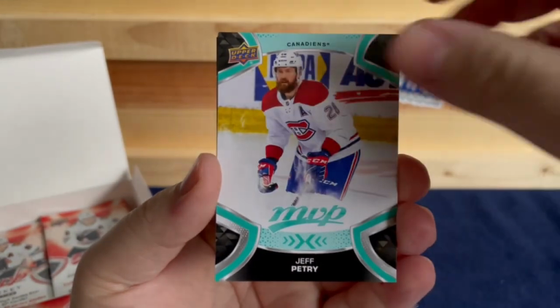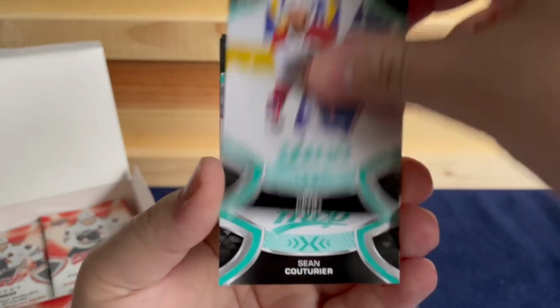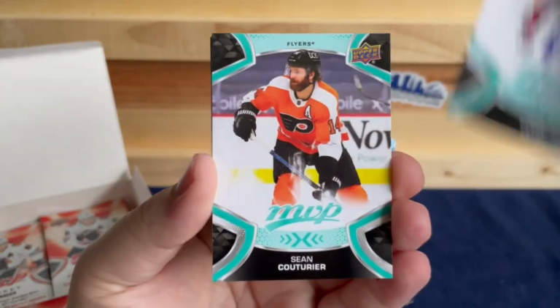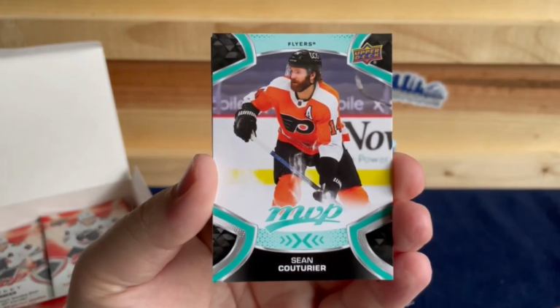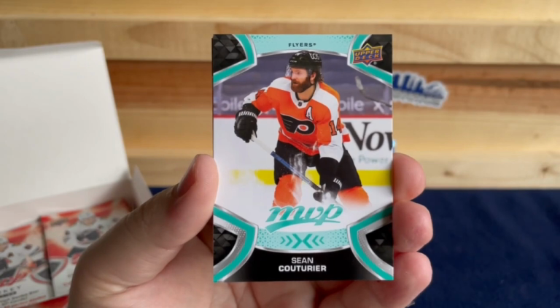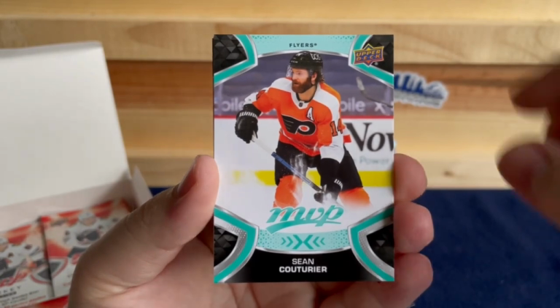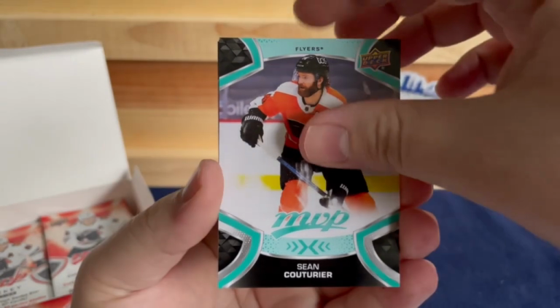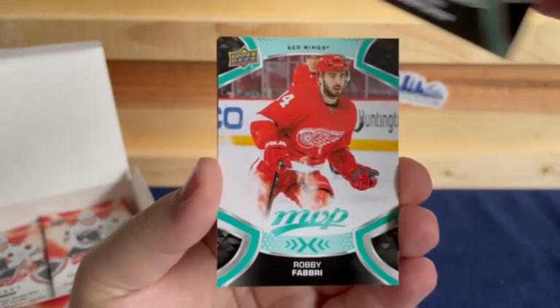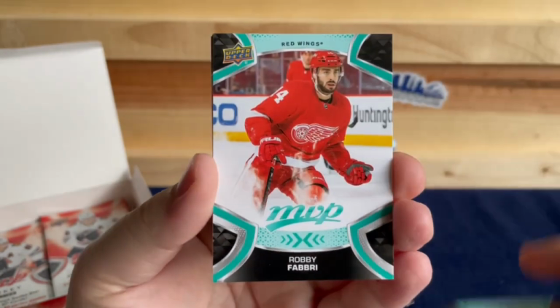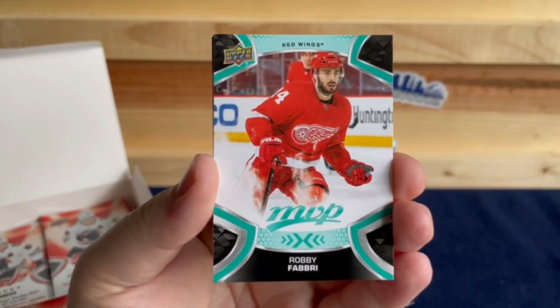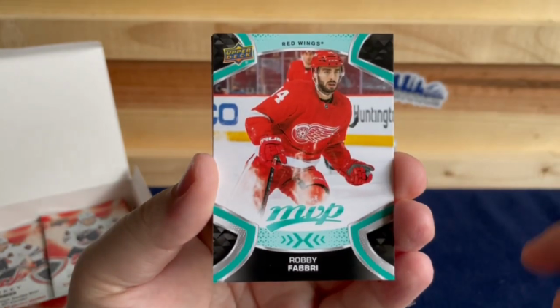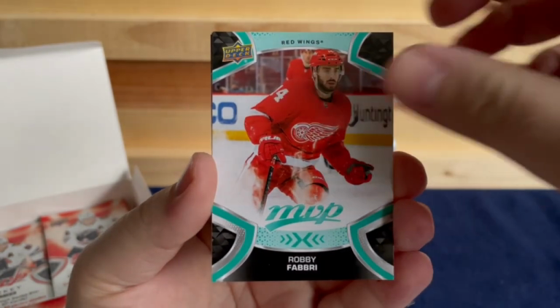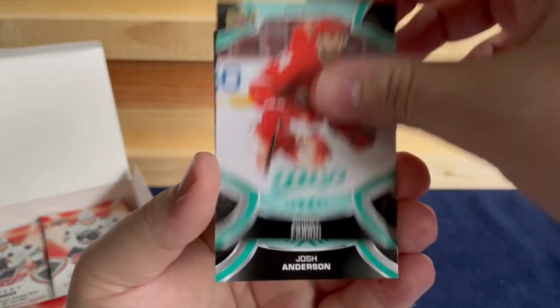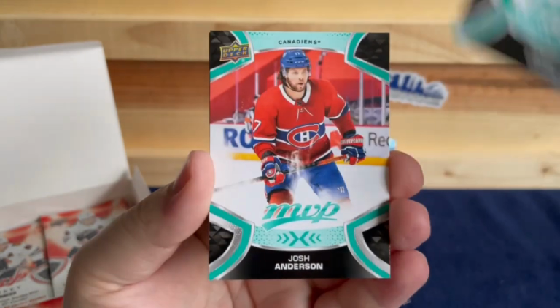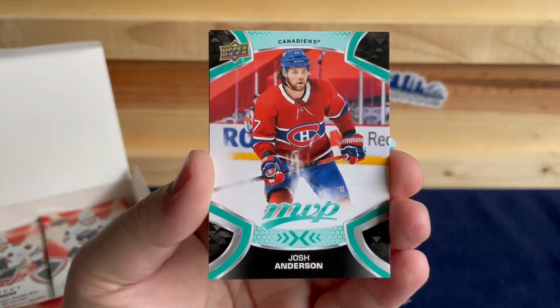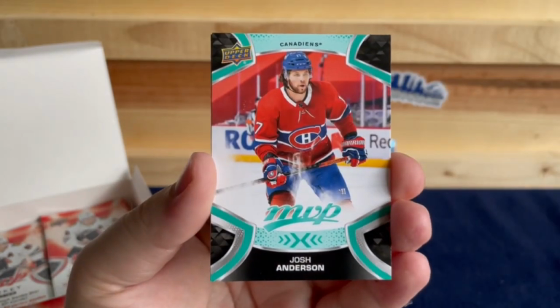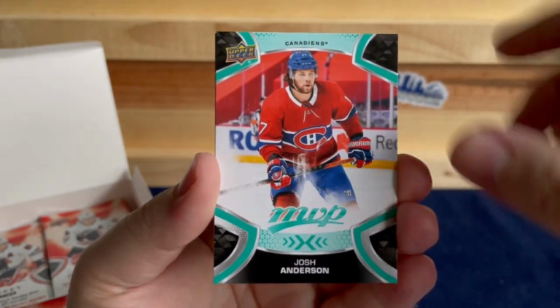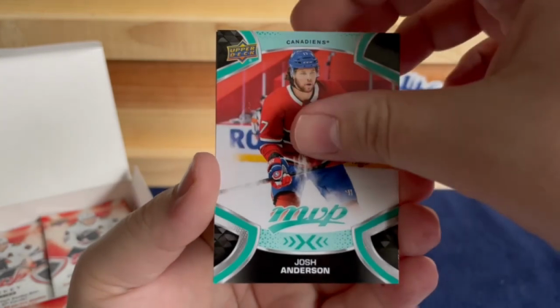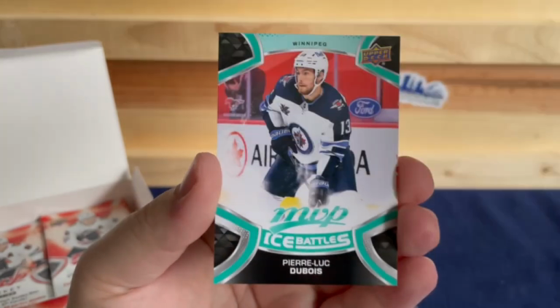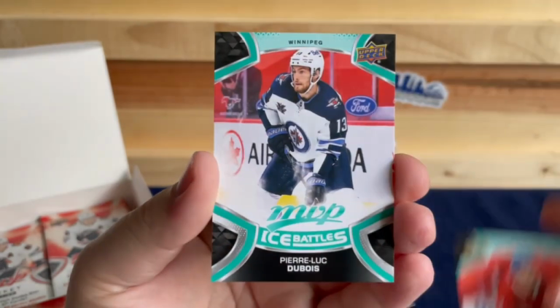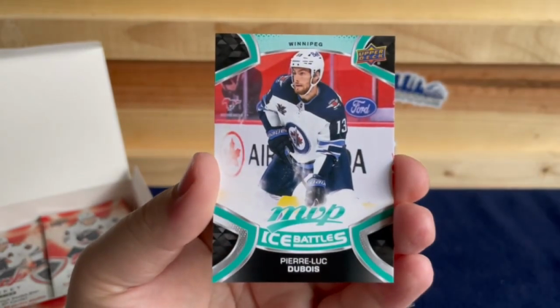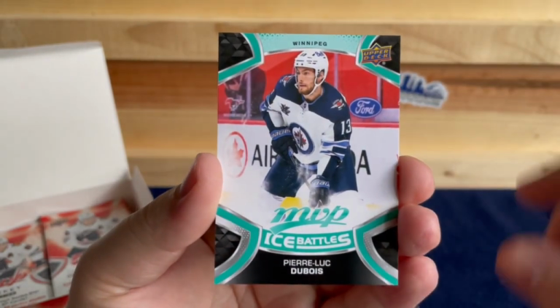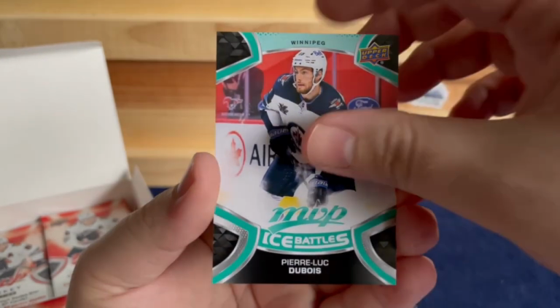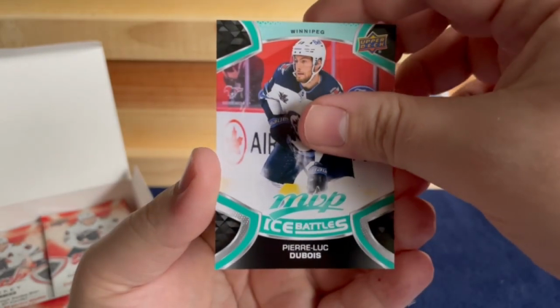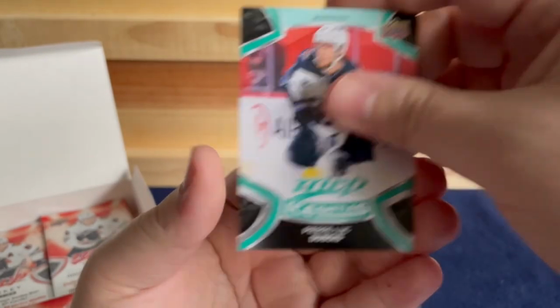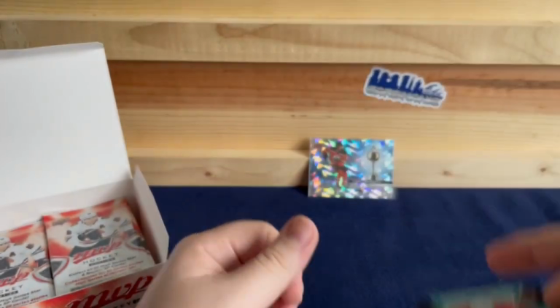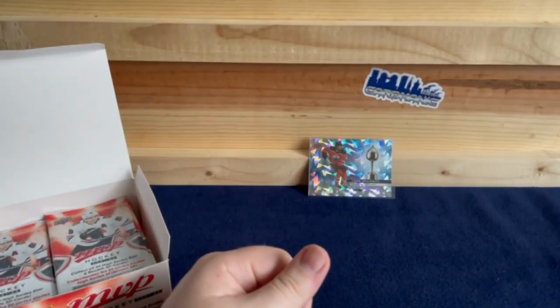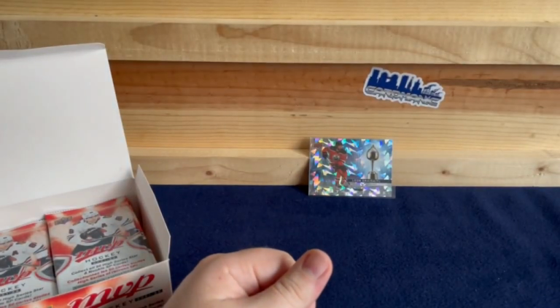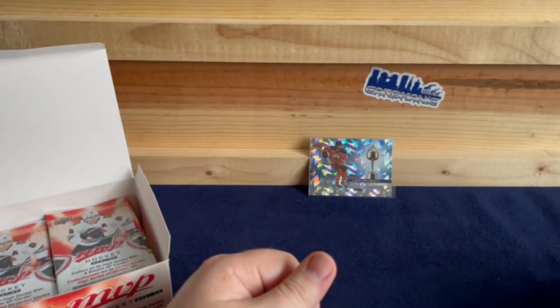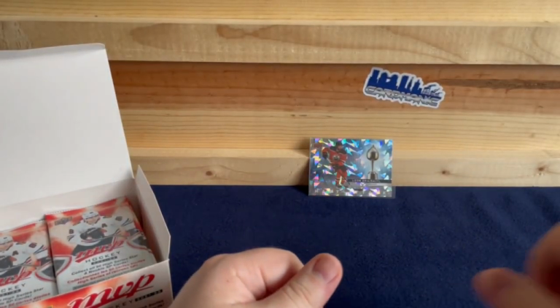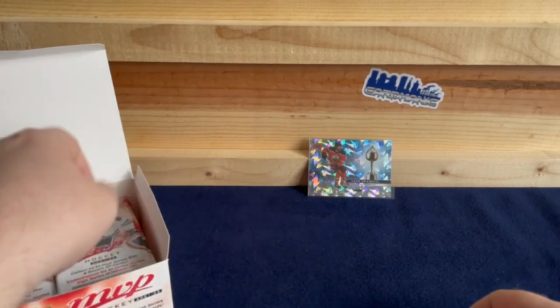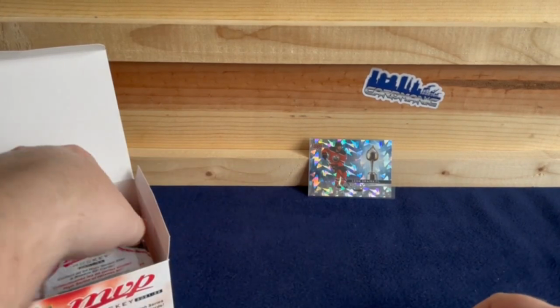Brayden Schenn, Jeff Petry, Sean Couturier, Robby Fabbri, Josh Anderson, and a Pierre-Luc Dubois Ice Battles.